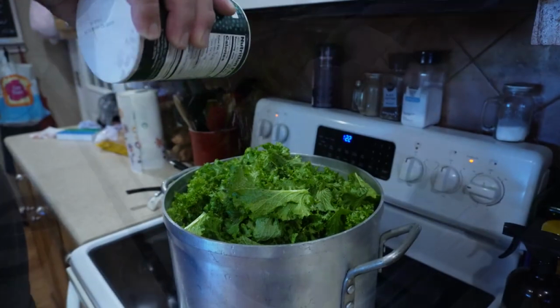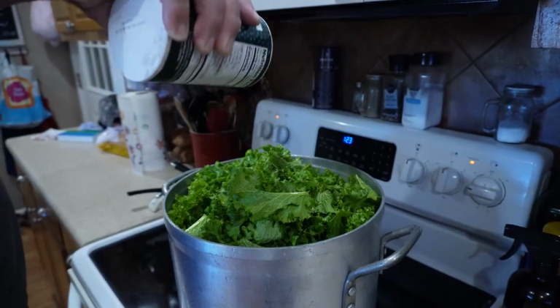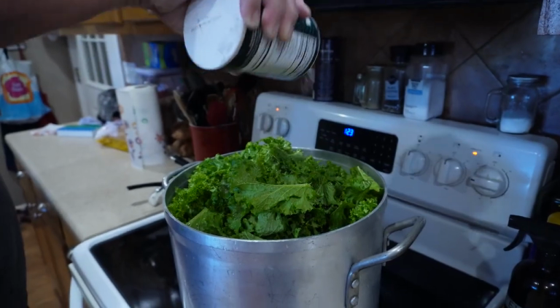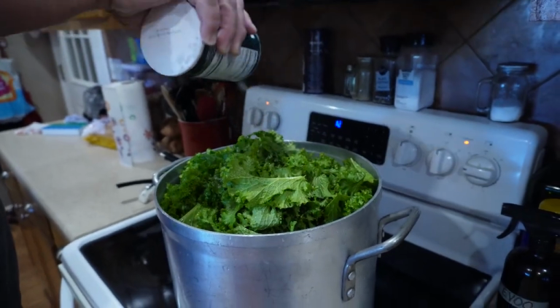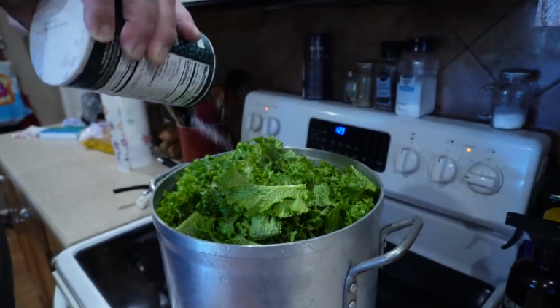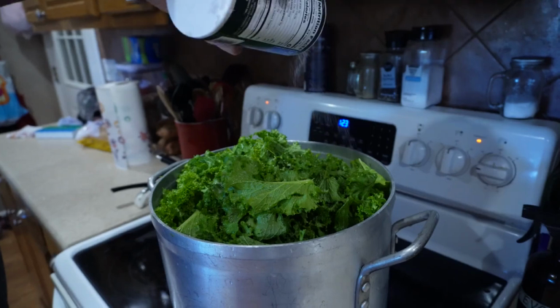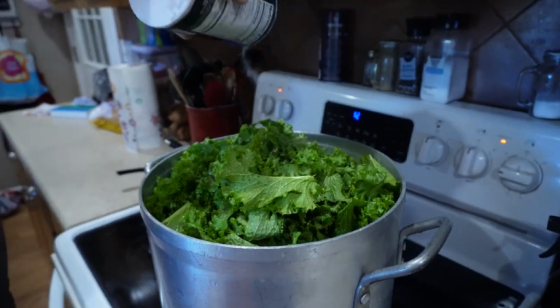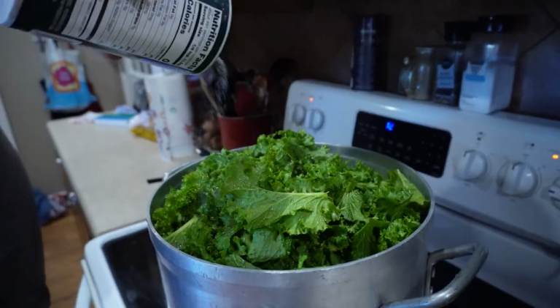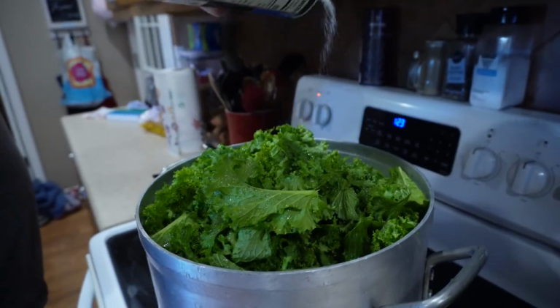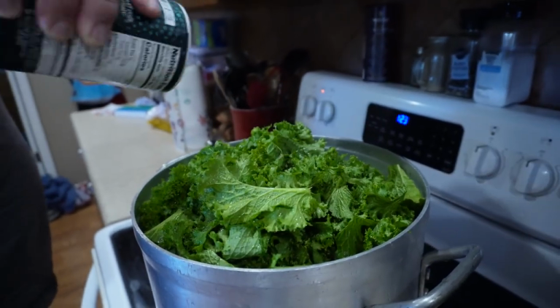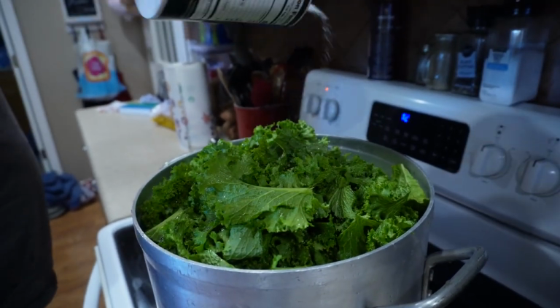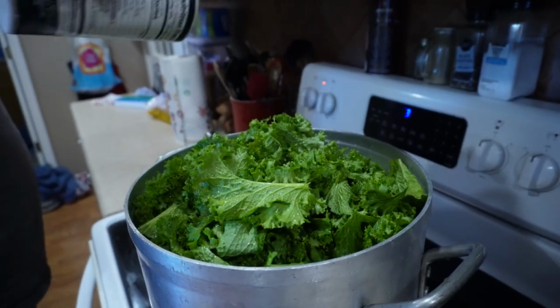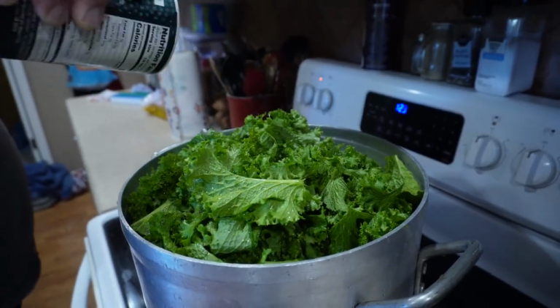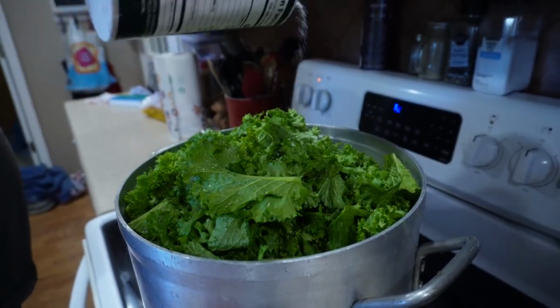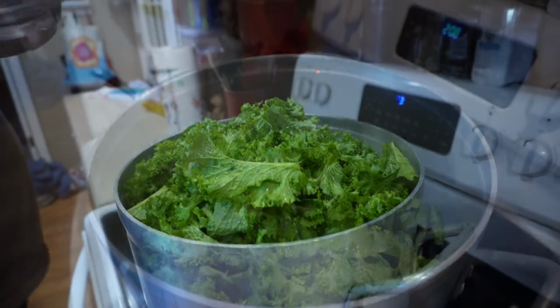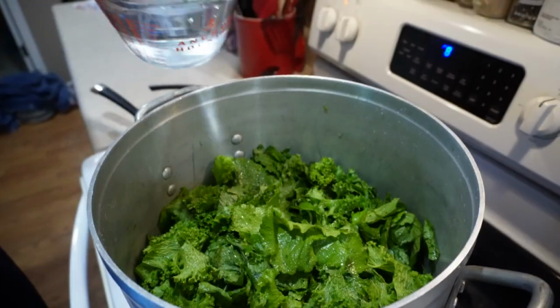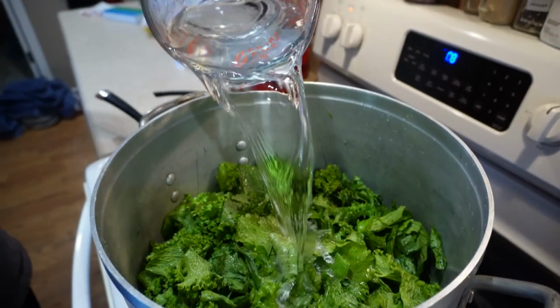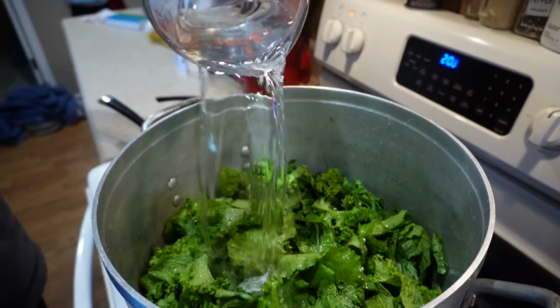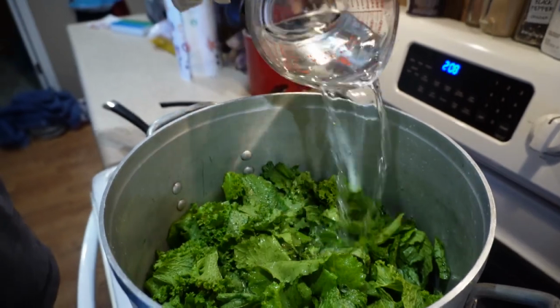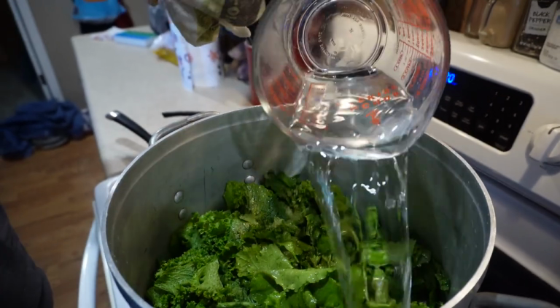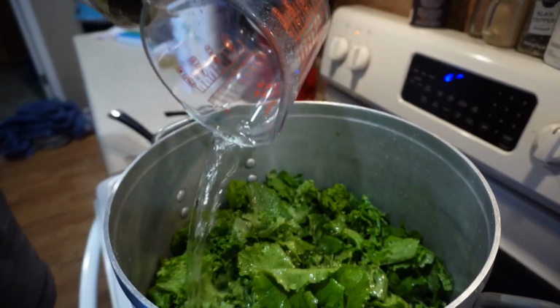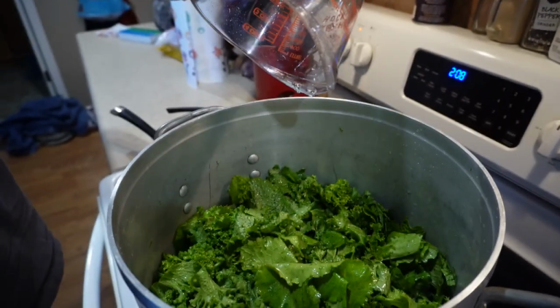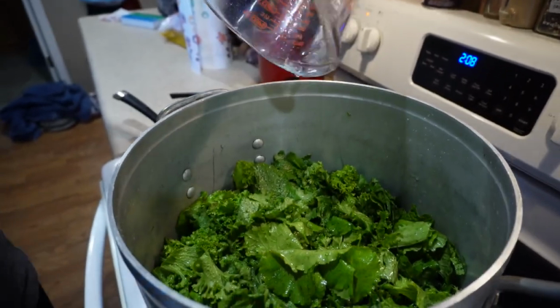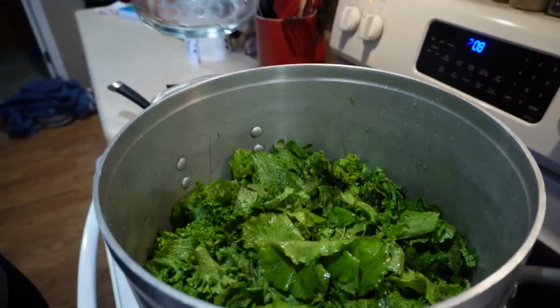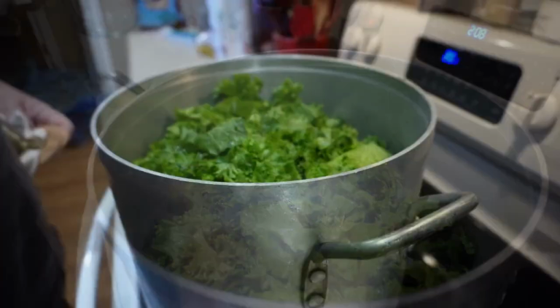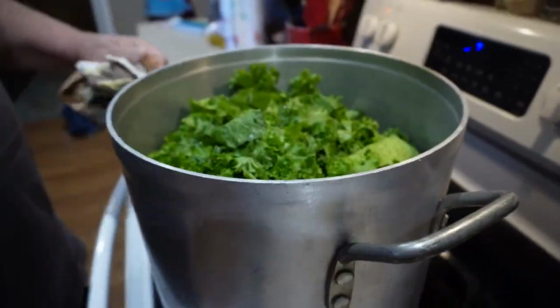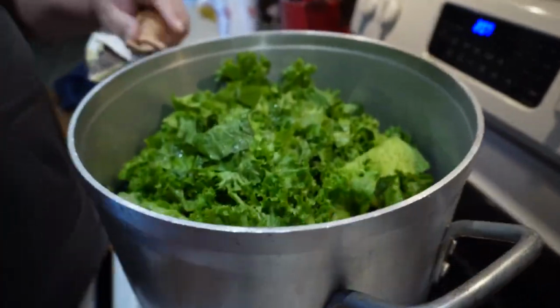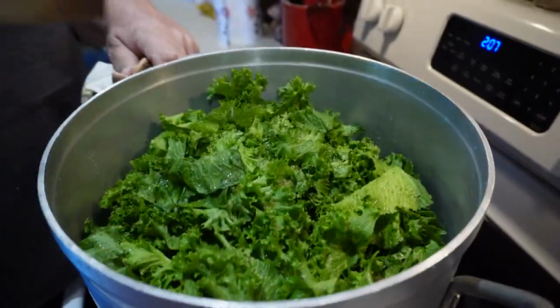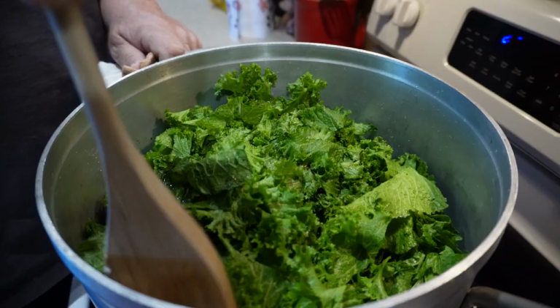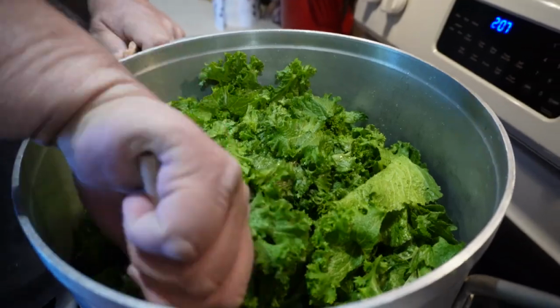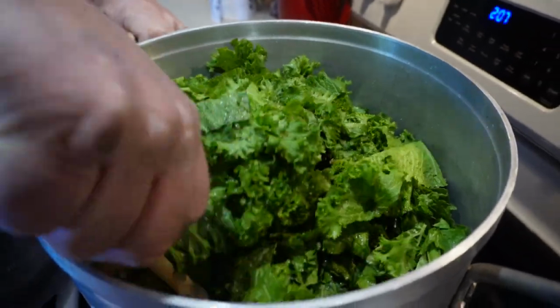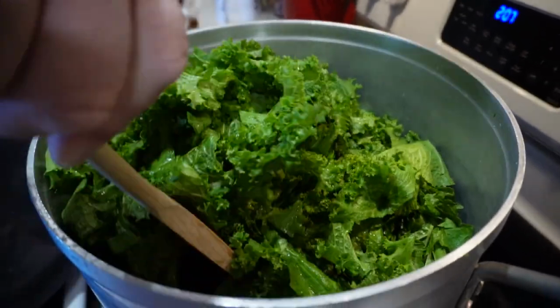Season to your taste. We used salt, black pepper, and some red pepper flakes. We started out with about four cups of water, and had our temperature set just barely above low.